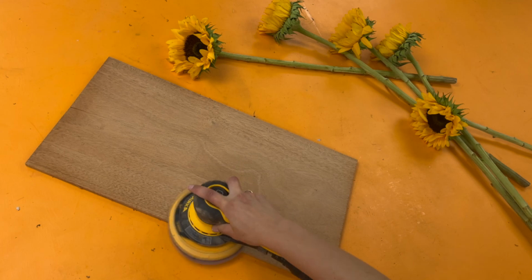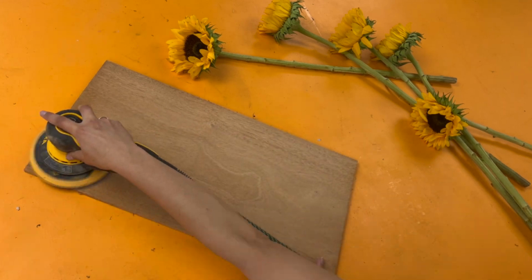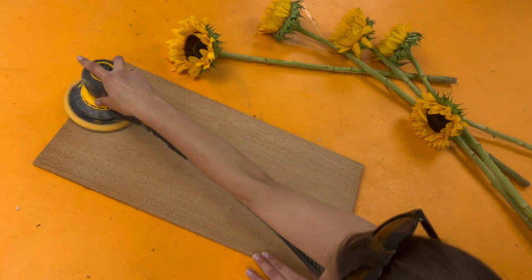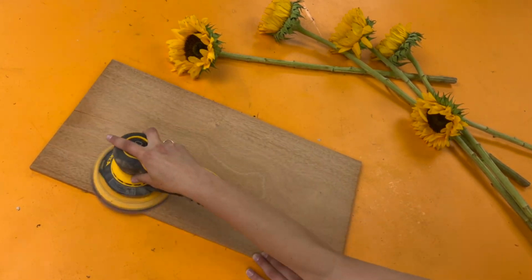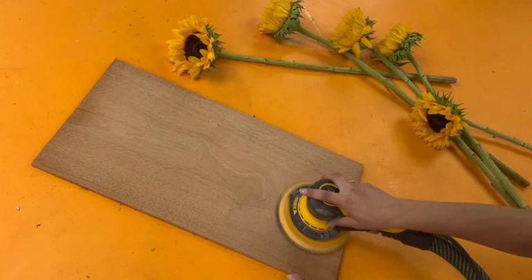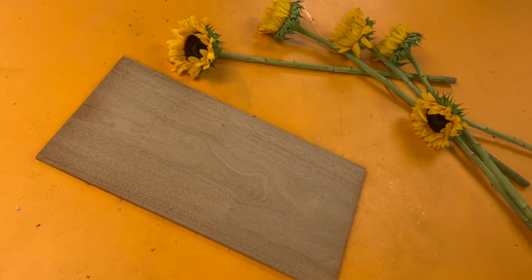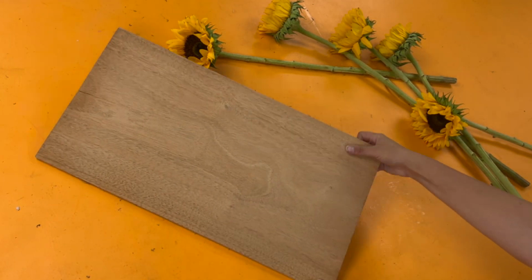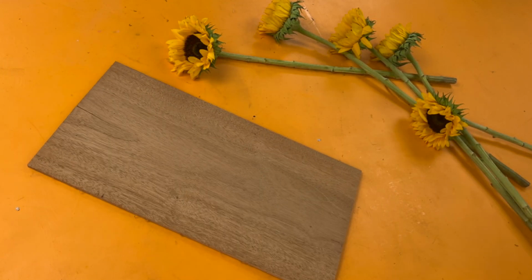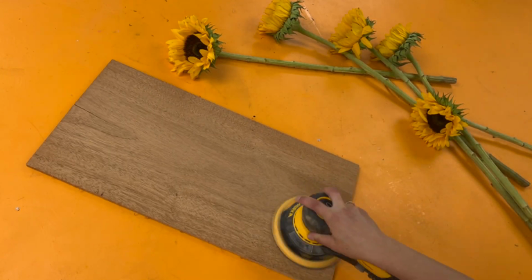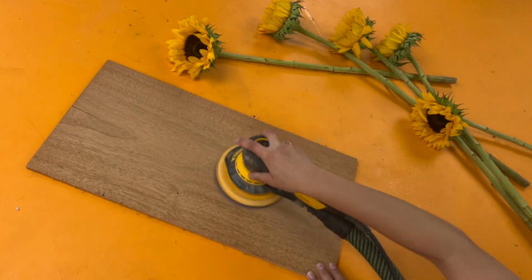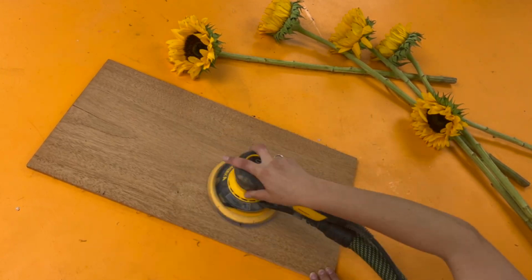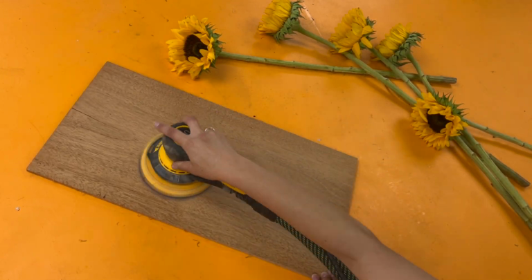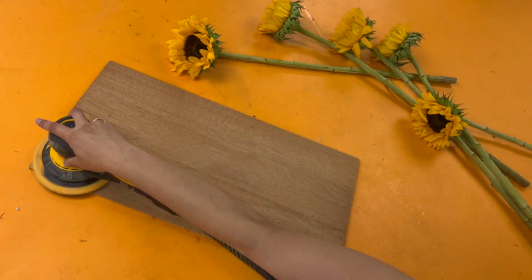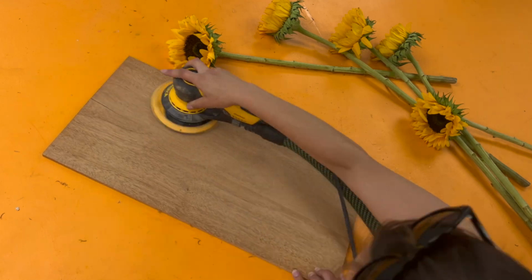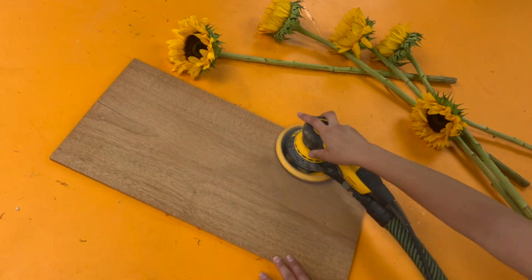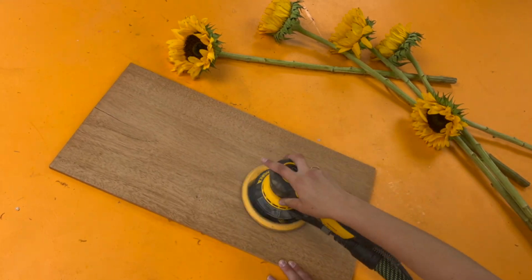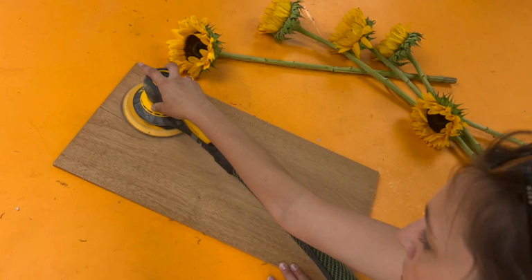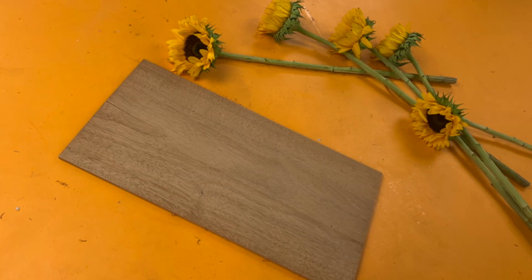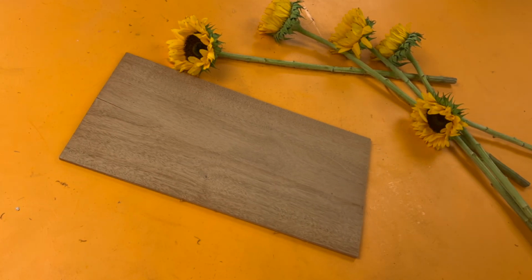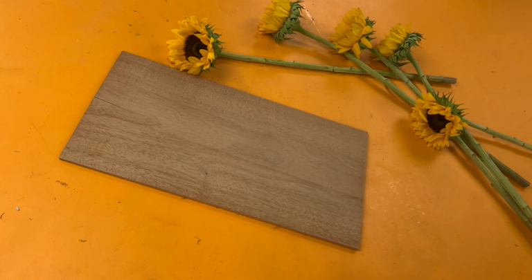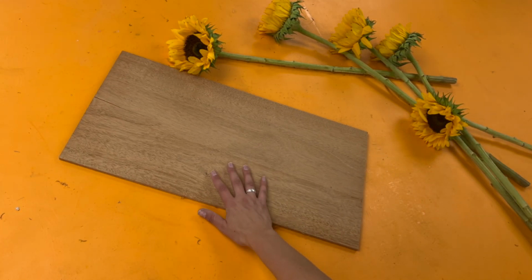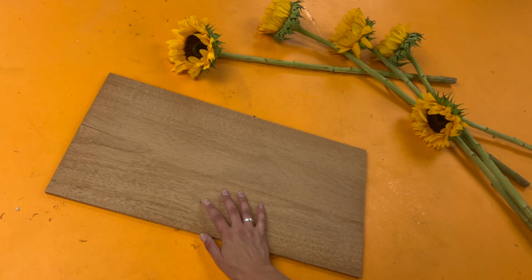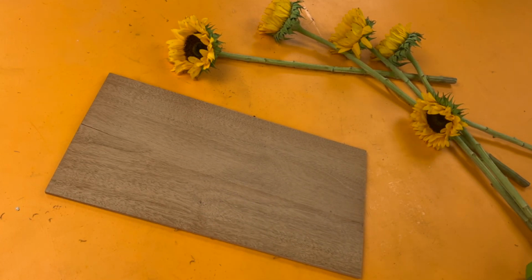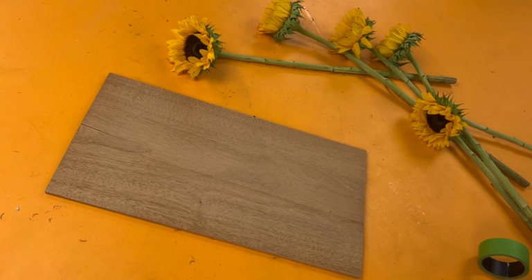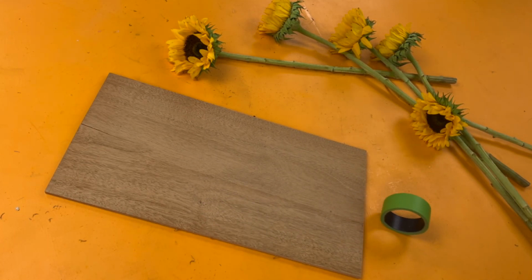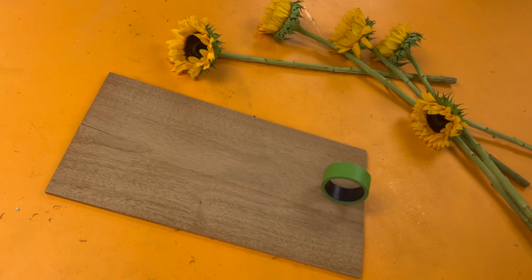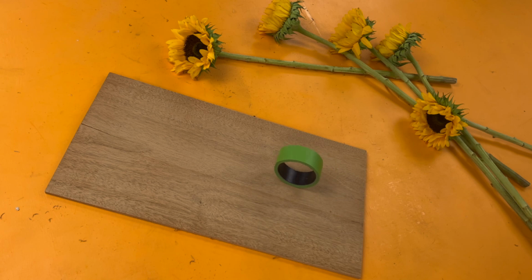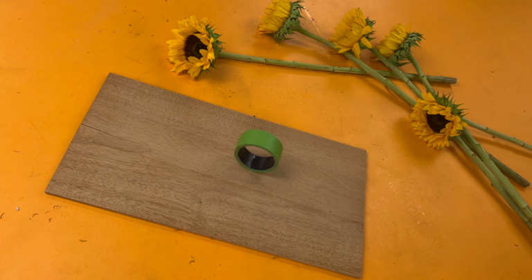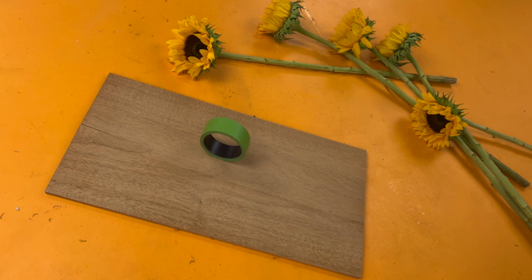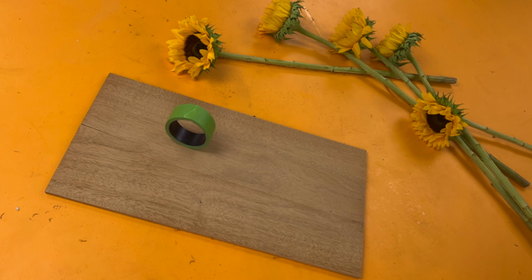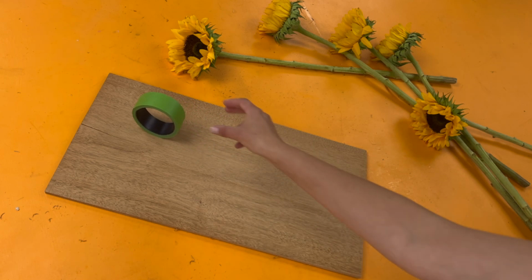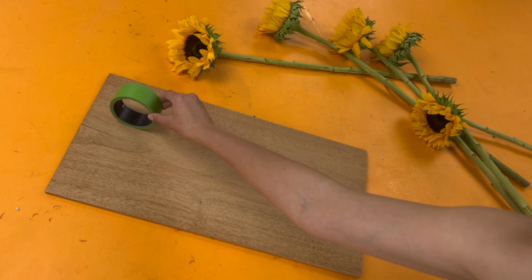I'm starting out with a sheet of mahogany and sanding this on both sides up to about 220 grit. This is about a quarter inch thick or so, and this is going to be heading into the laser cutter.